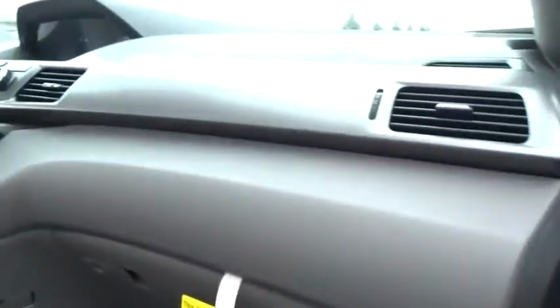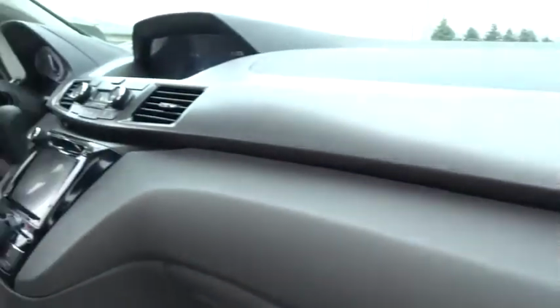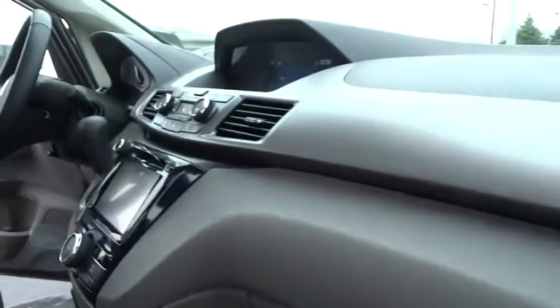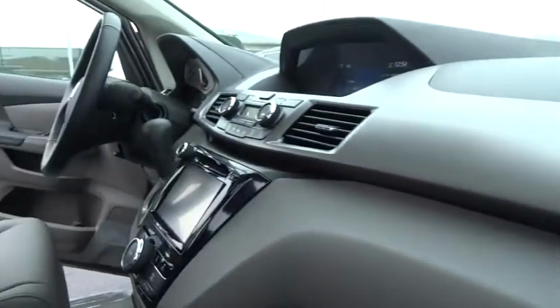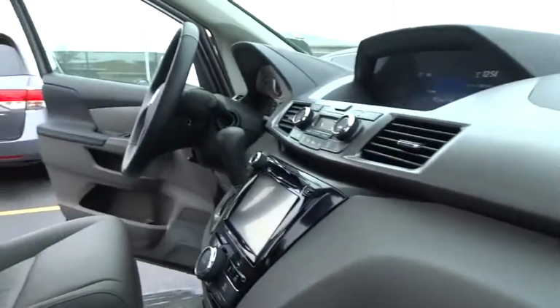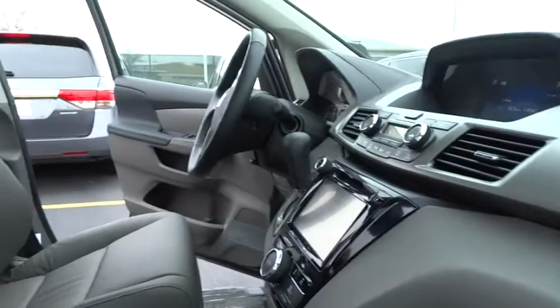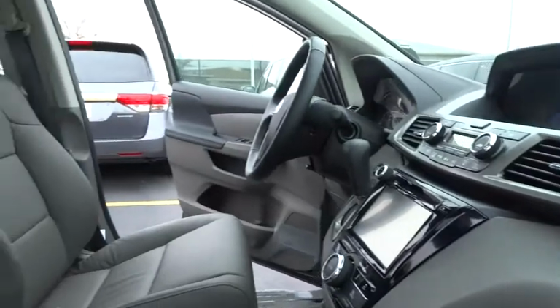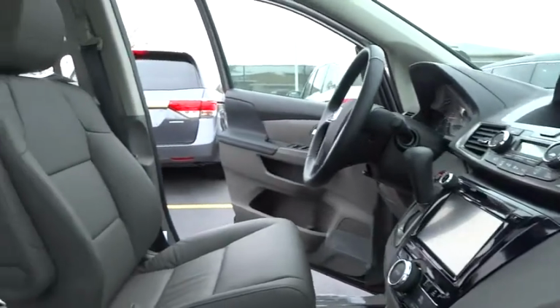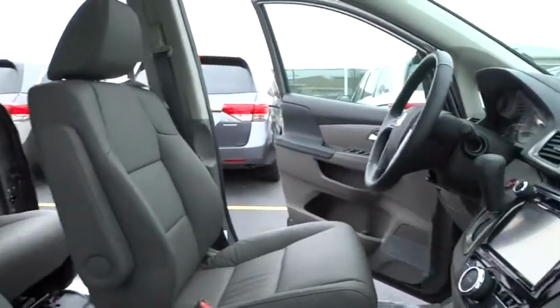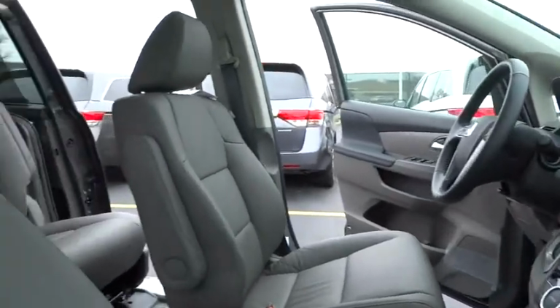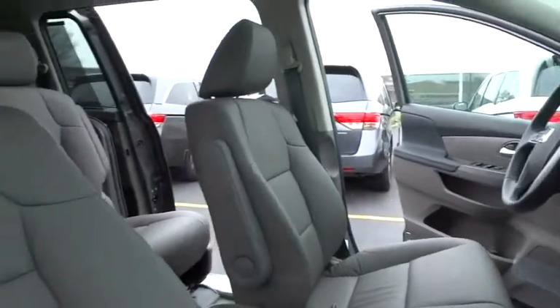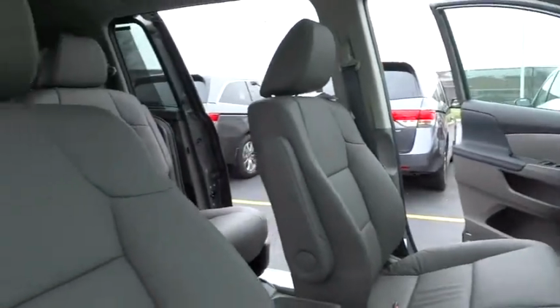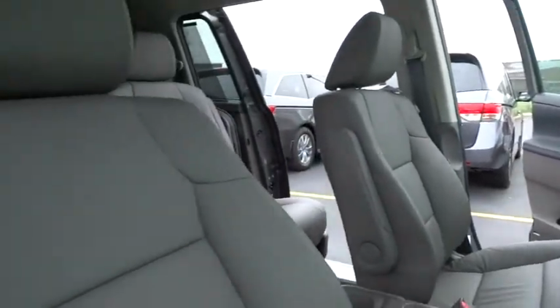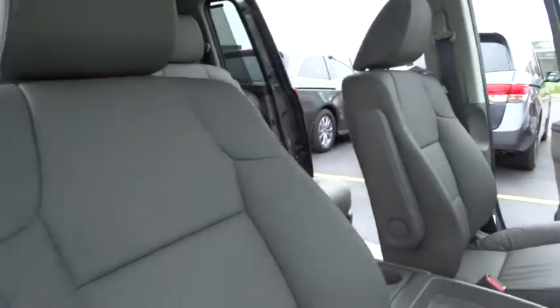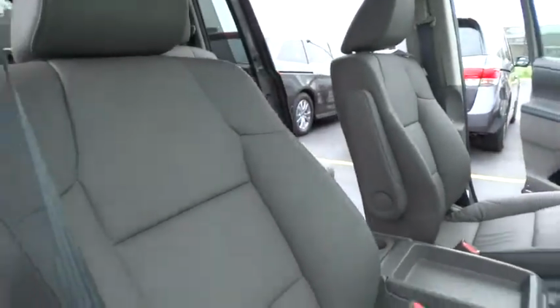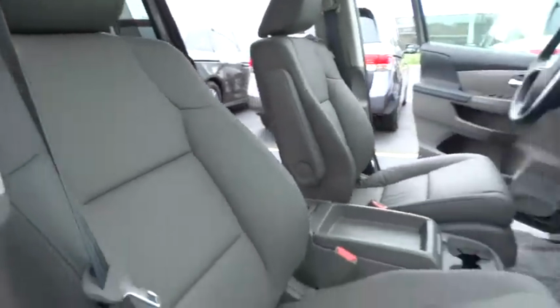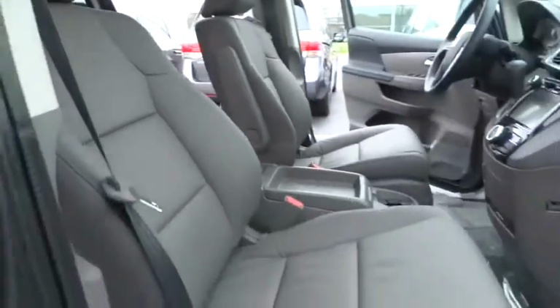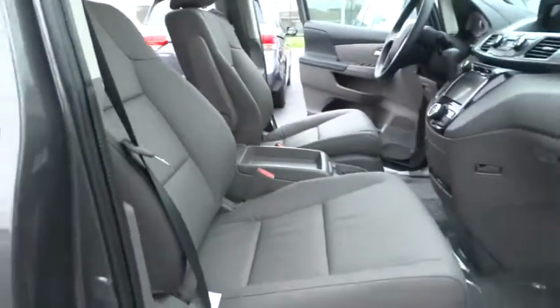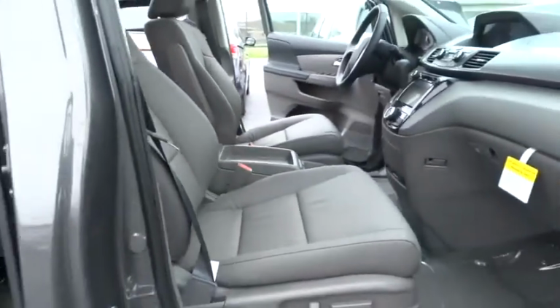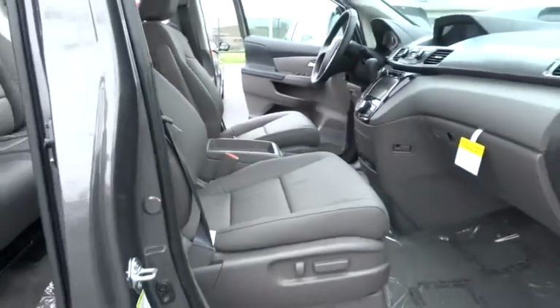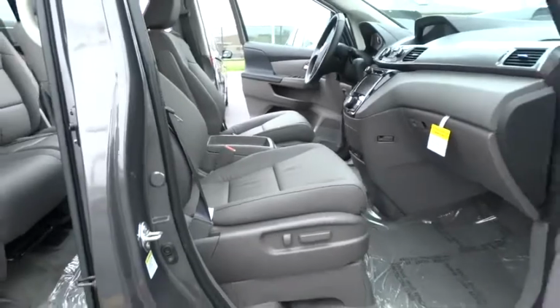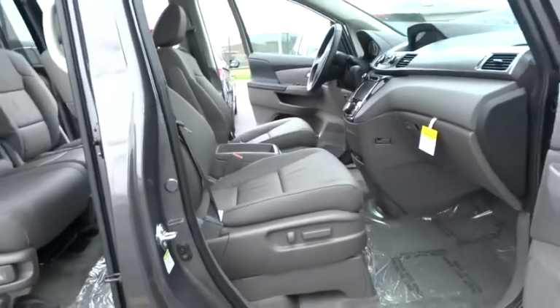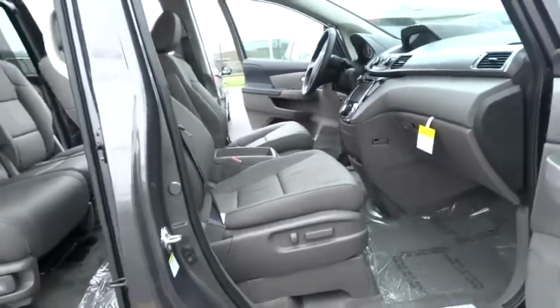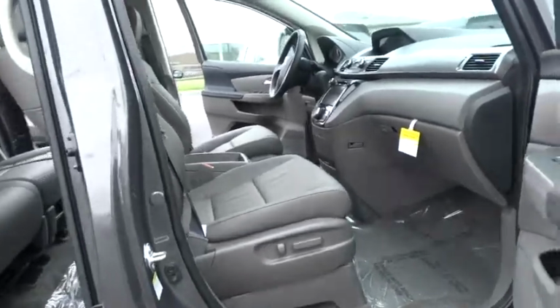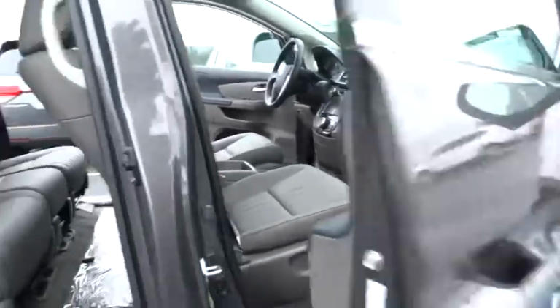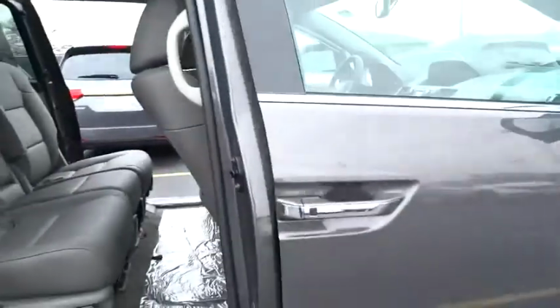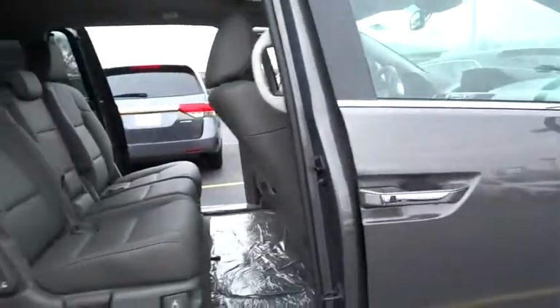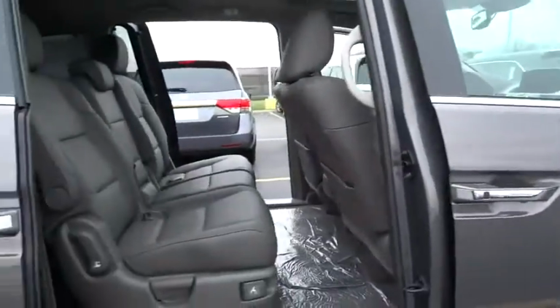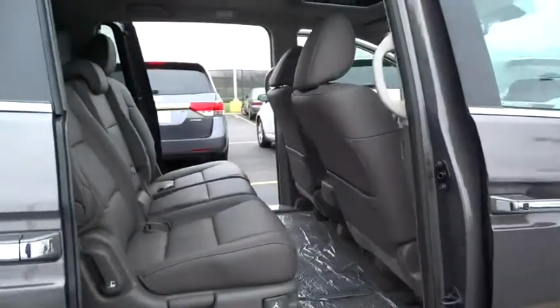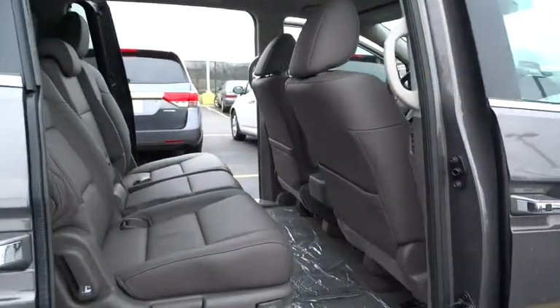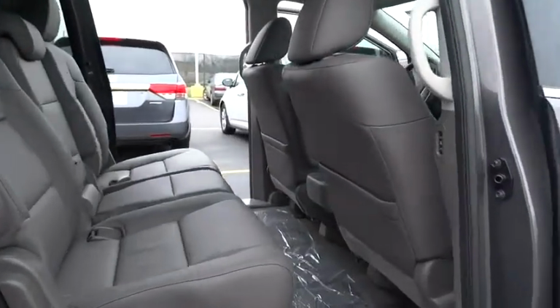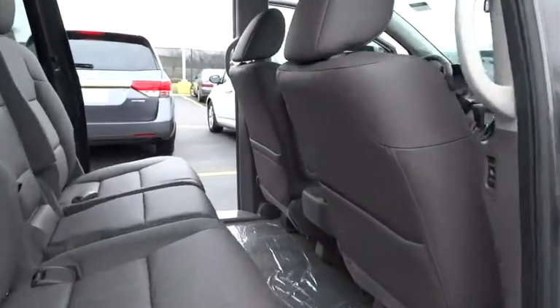Here are some of this vehicle's great options: power passenger seat, traction control, dual airbags, alloy wheels, air conditioning front, power steering, four-wheel disc brakes.